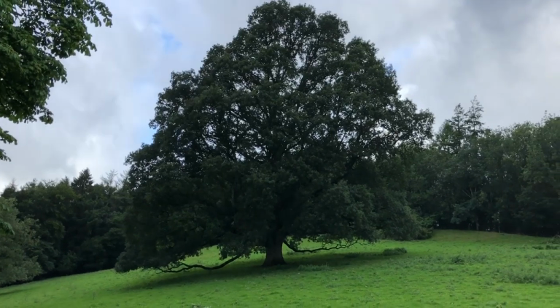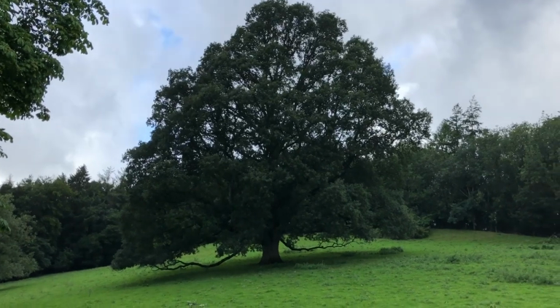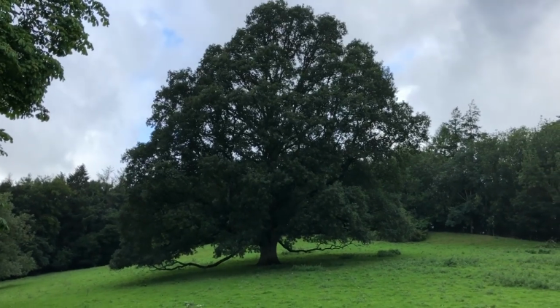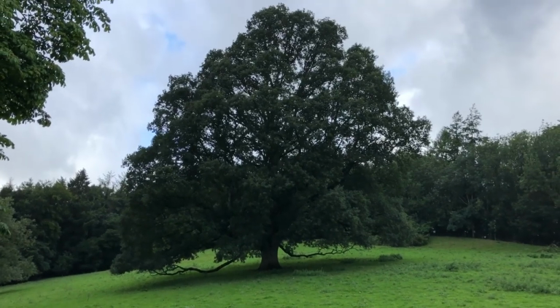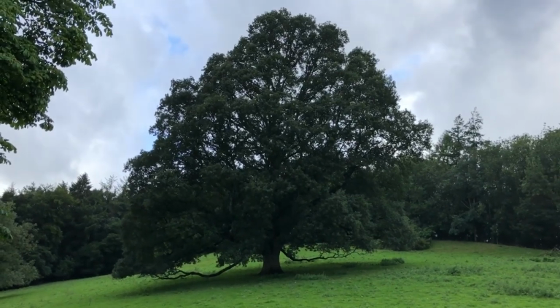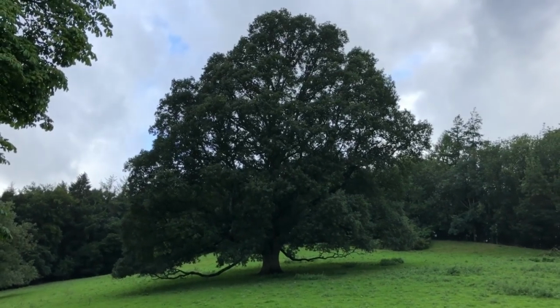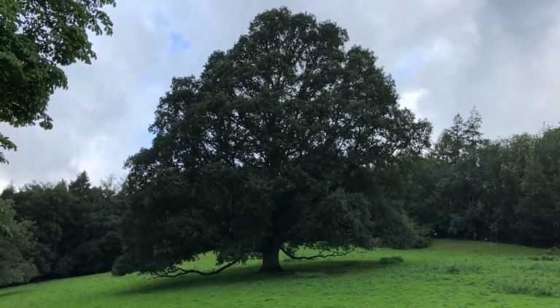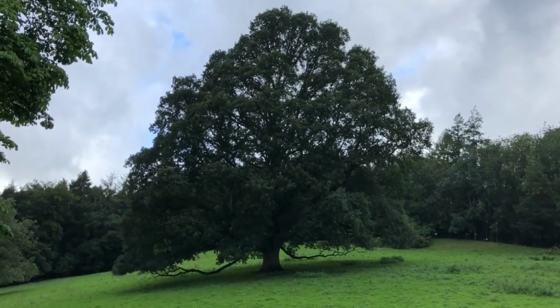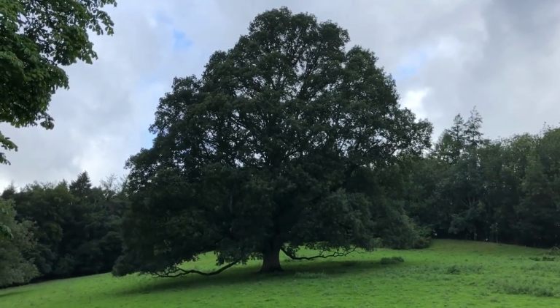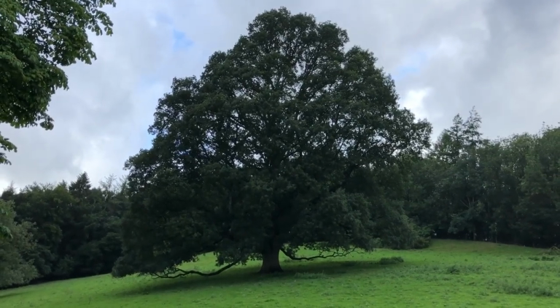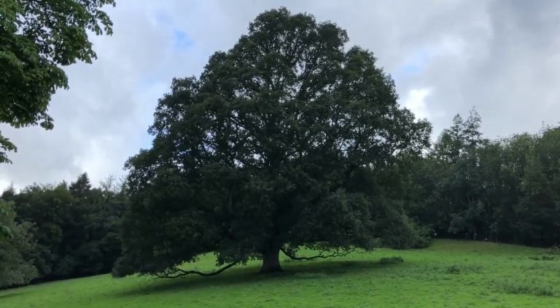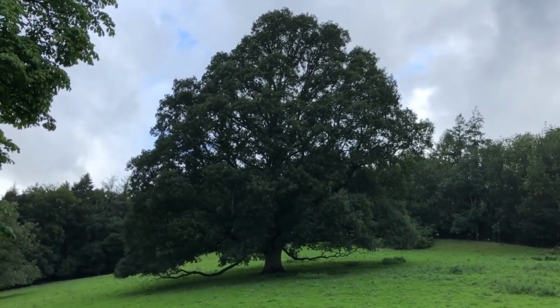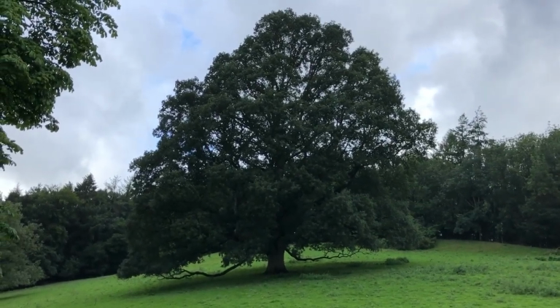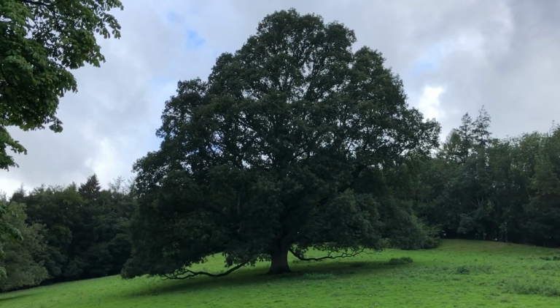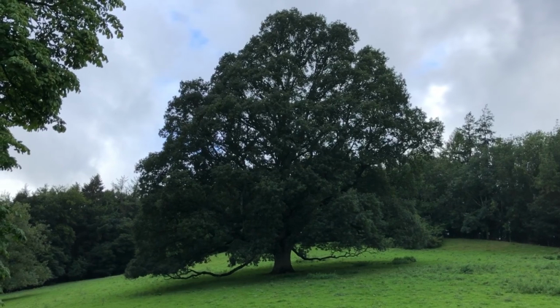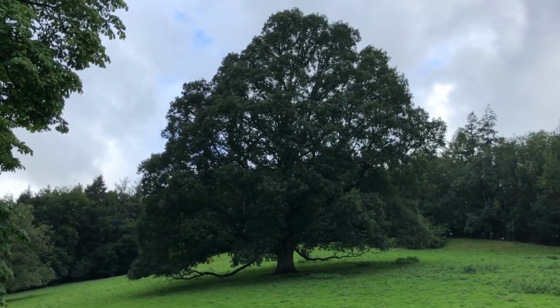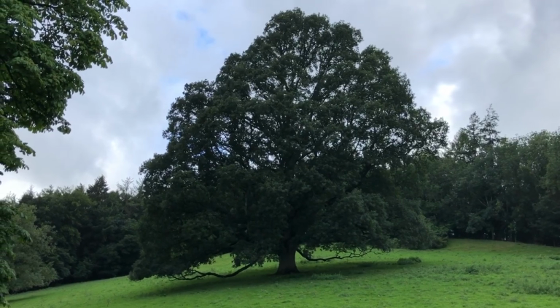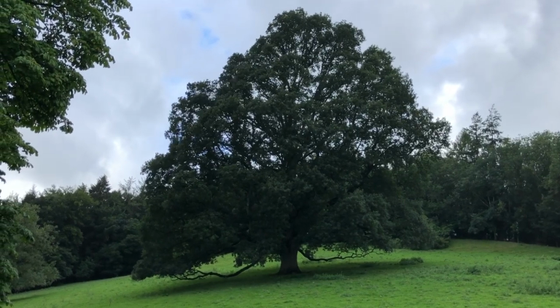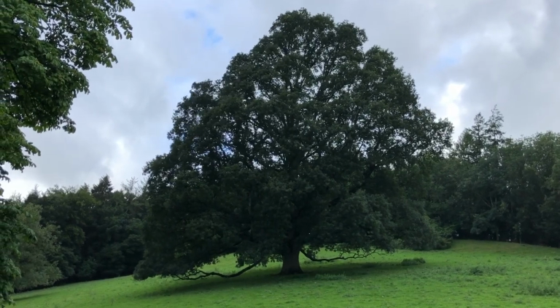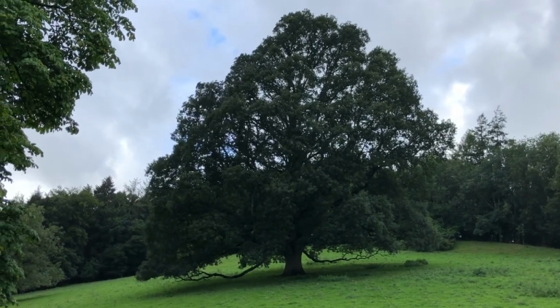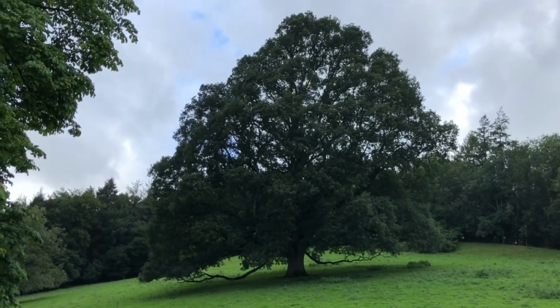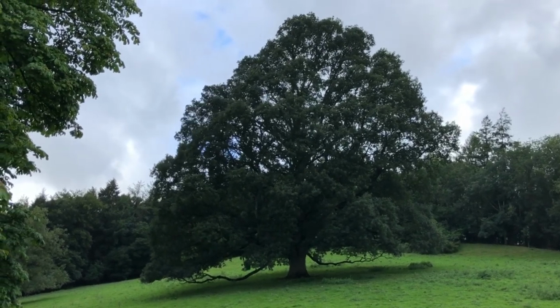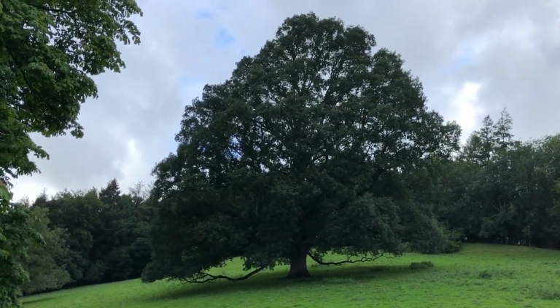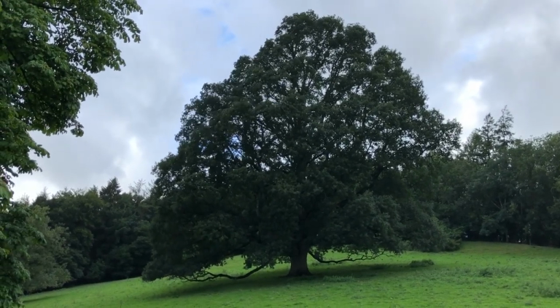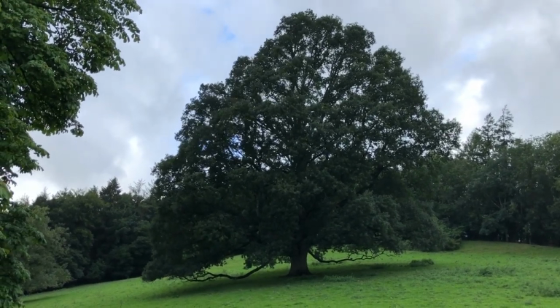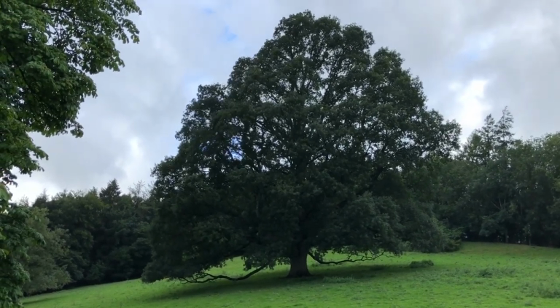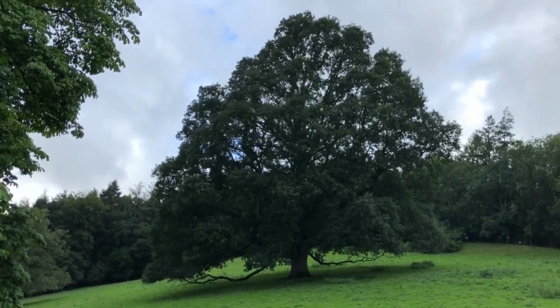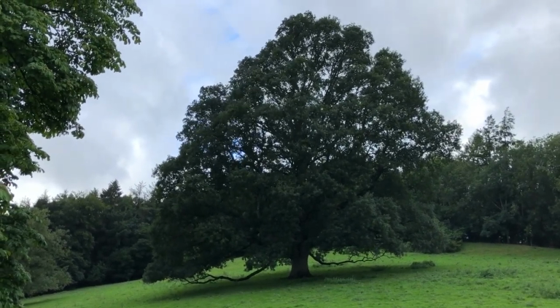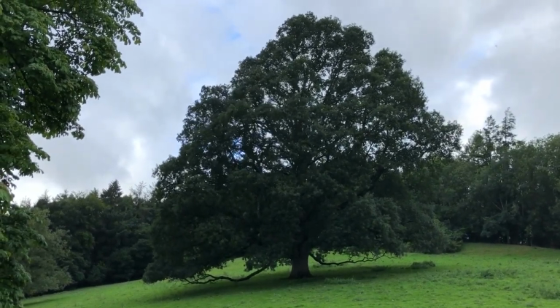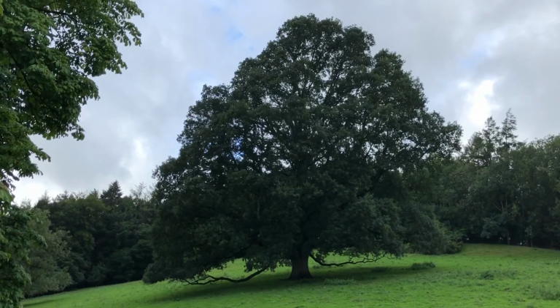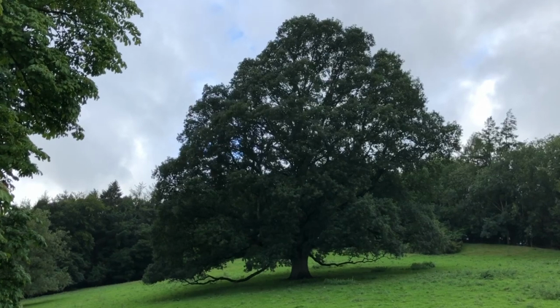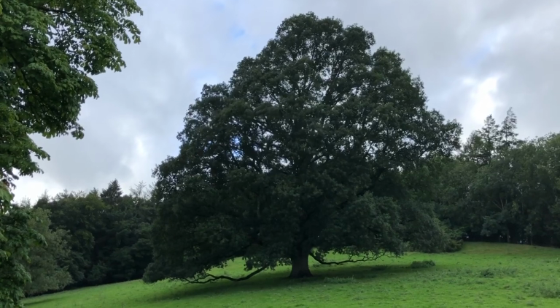She still stands. Always grateful after a big storm that she's still there, having lost a huge one a few years ago in another field. Love these old oak trees.